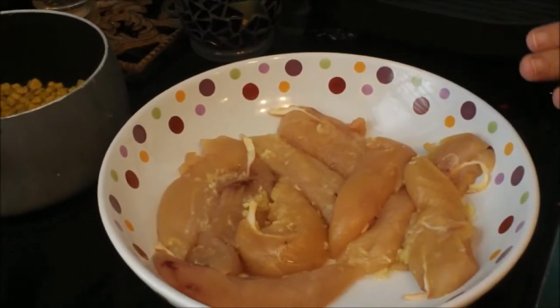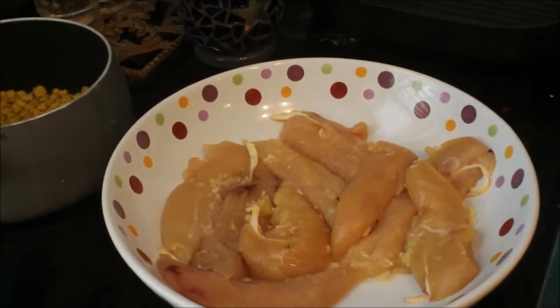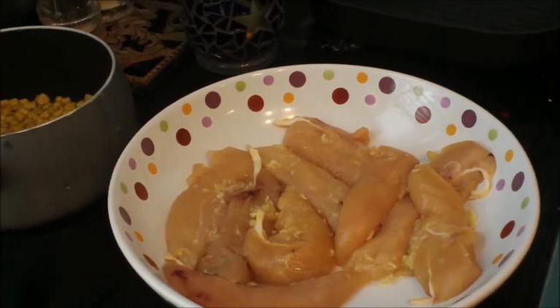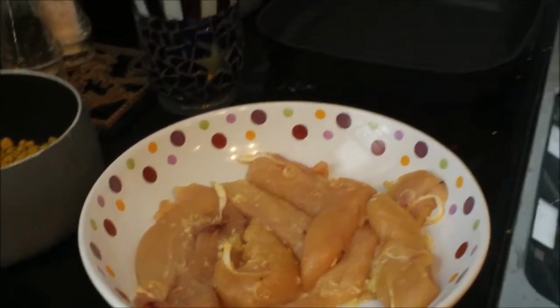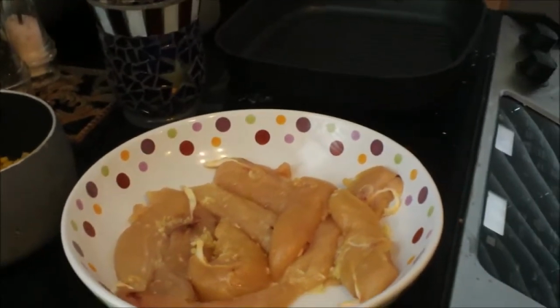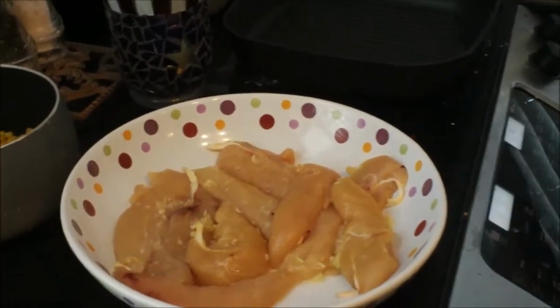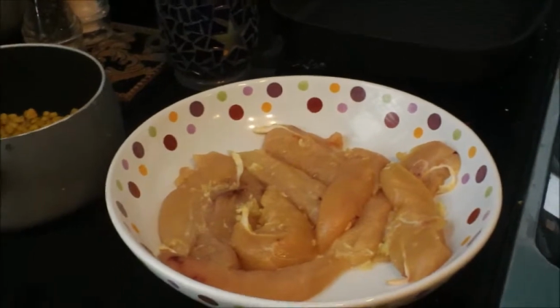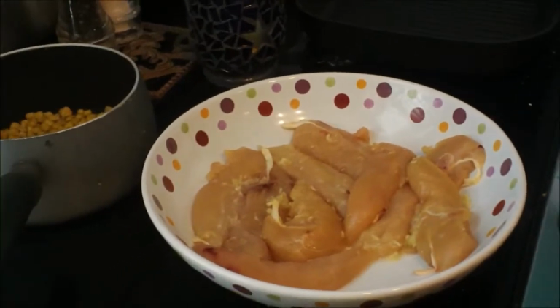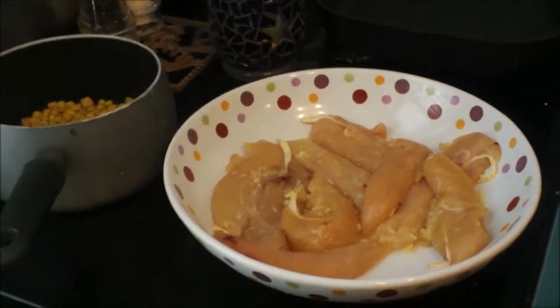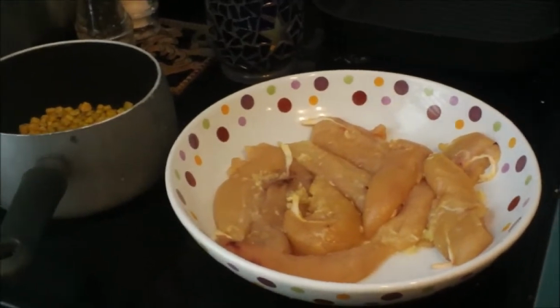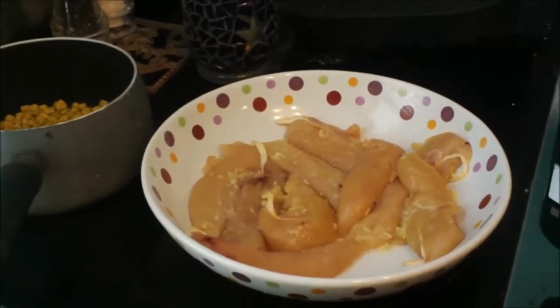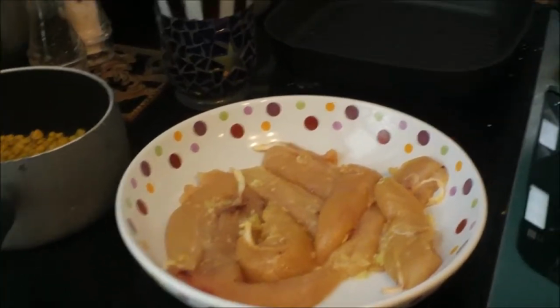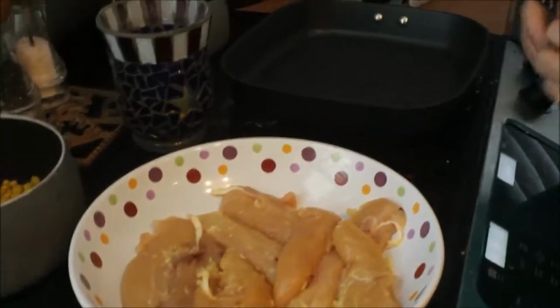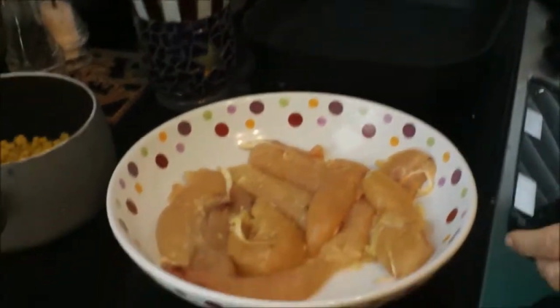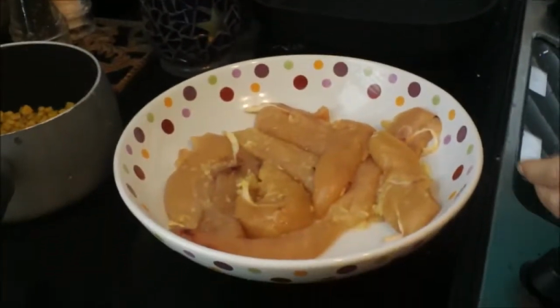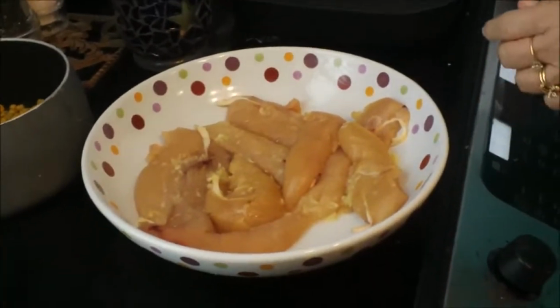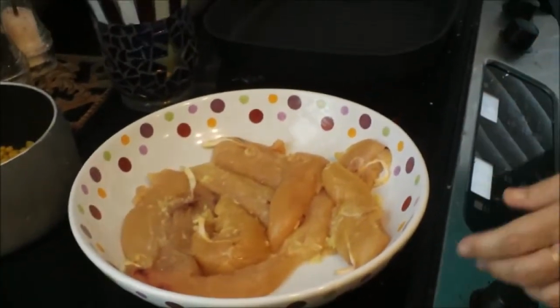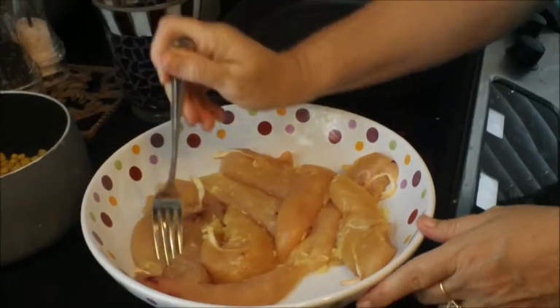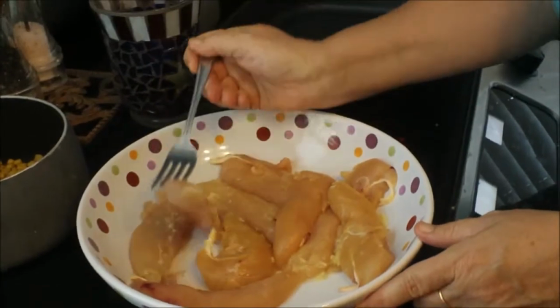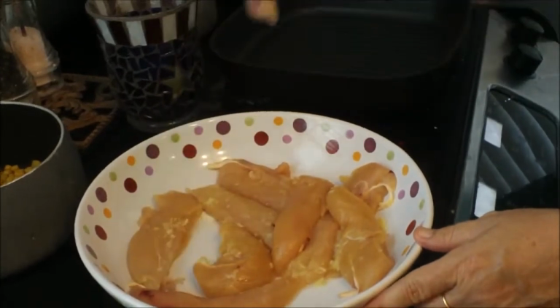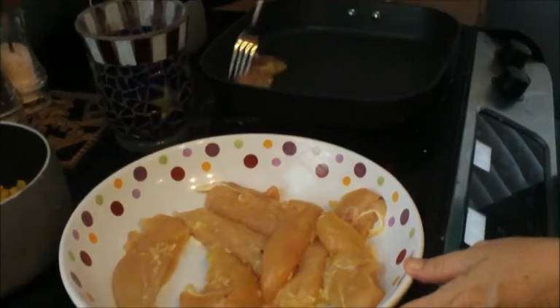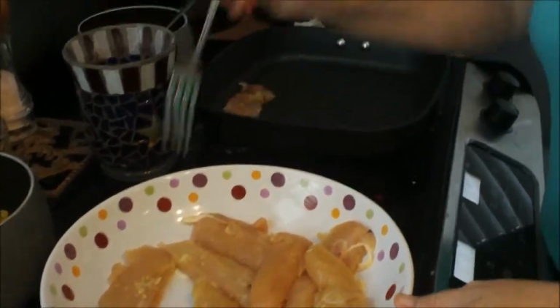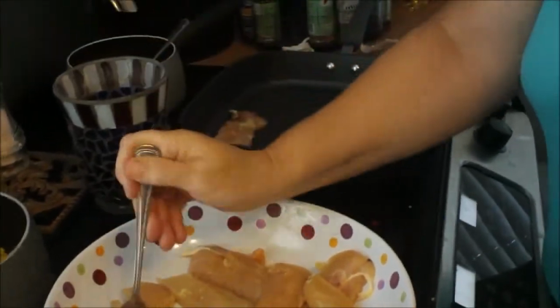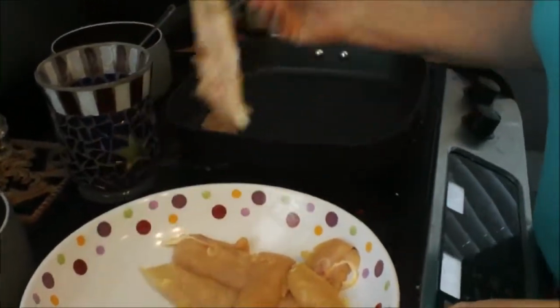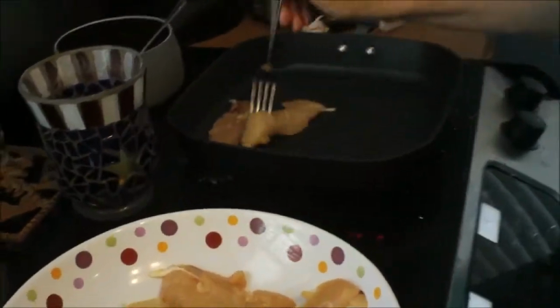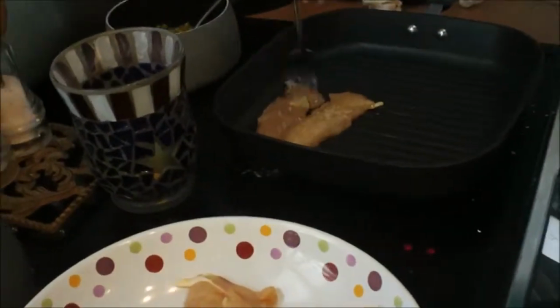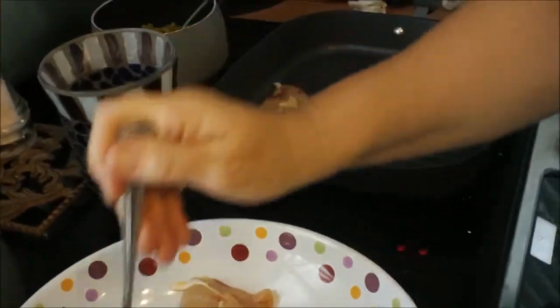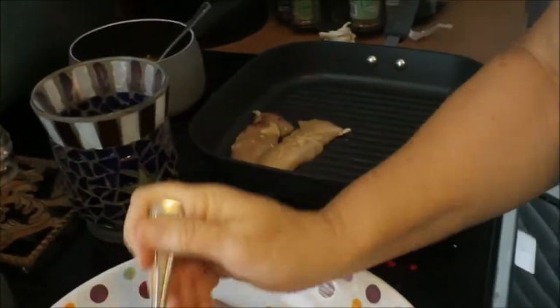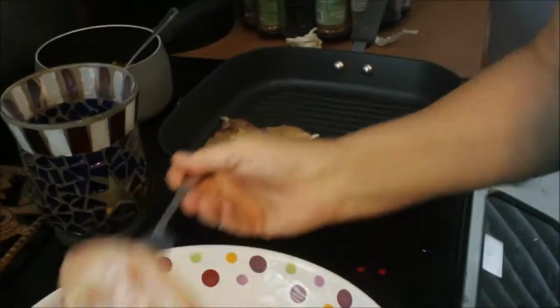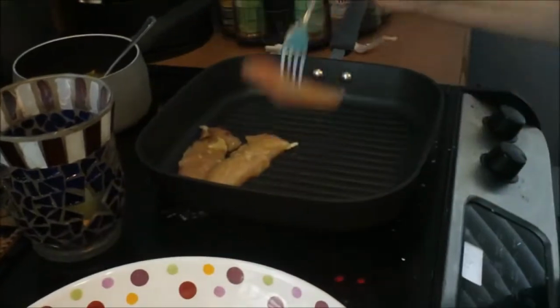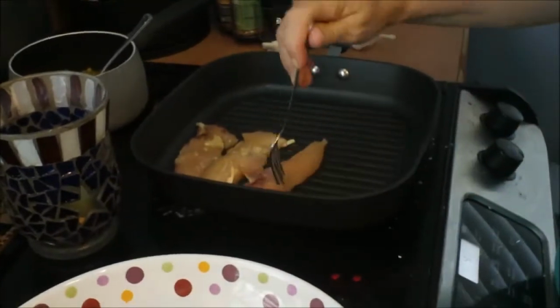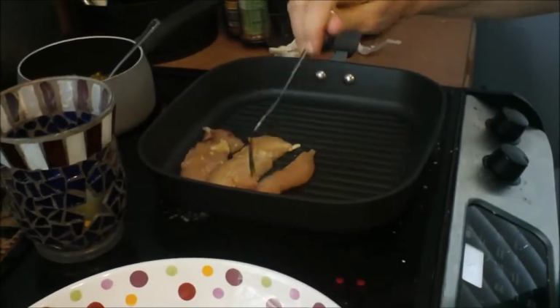You're going to want to preheat your griddle or your skillet, whatever you have, and then just add your cutlets to it. These cutlets take about seven minutes to cook.